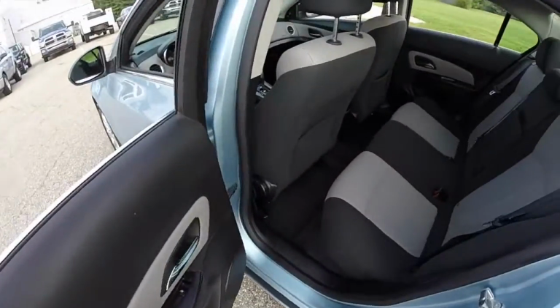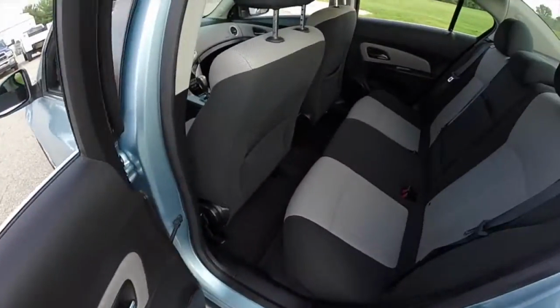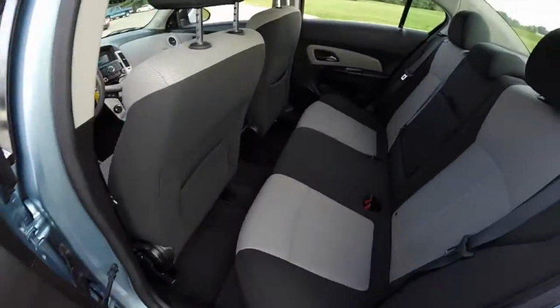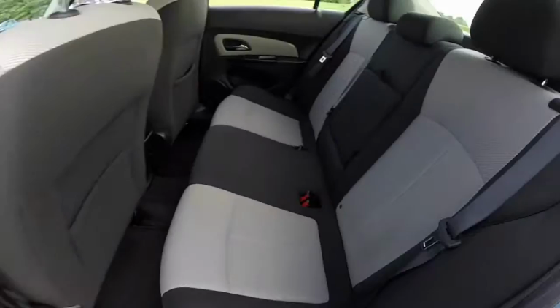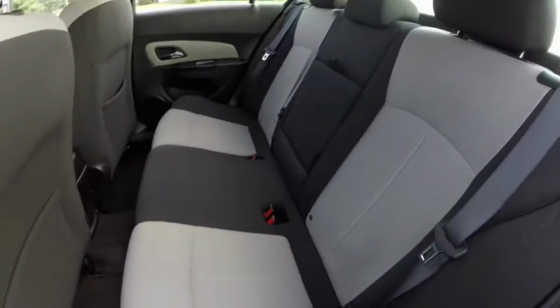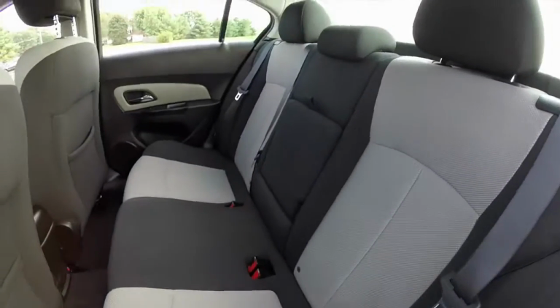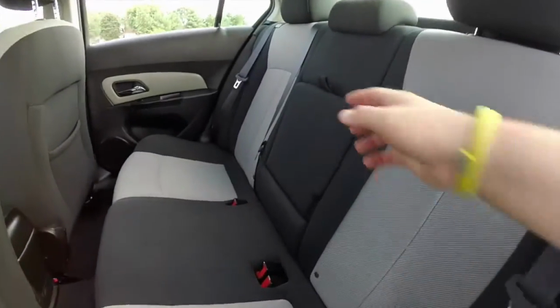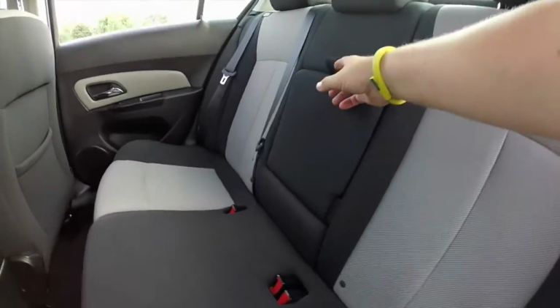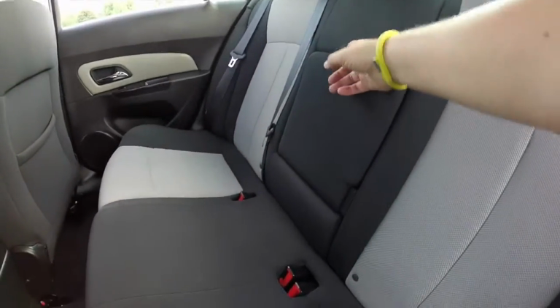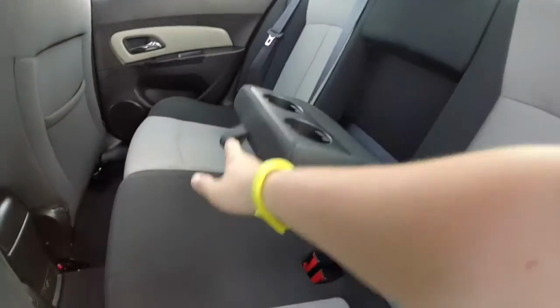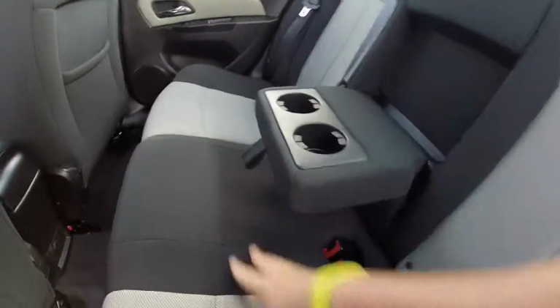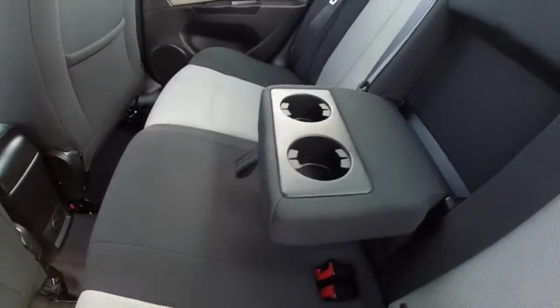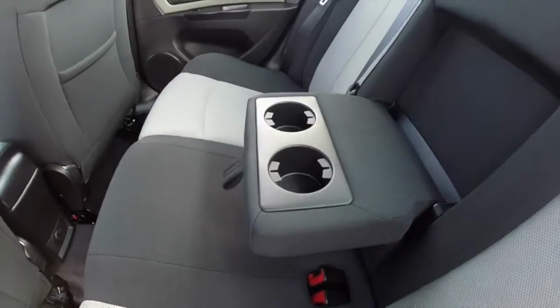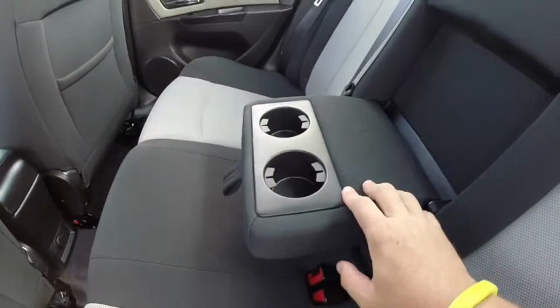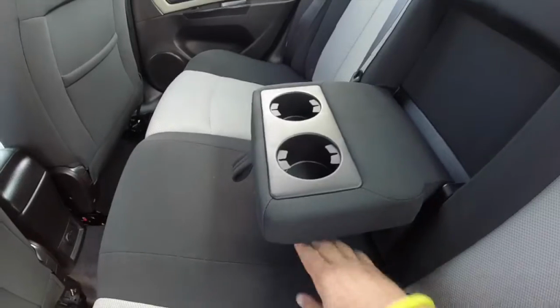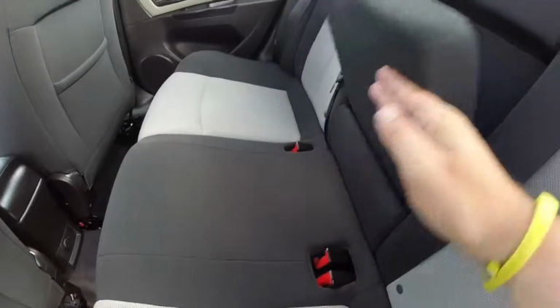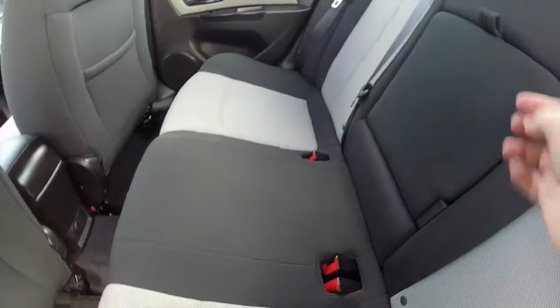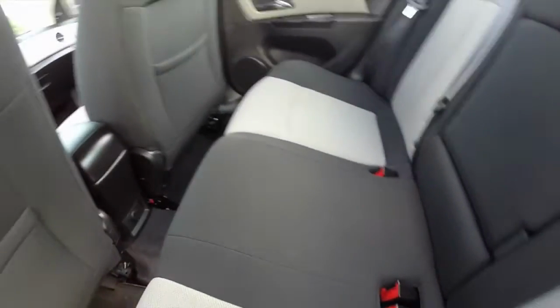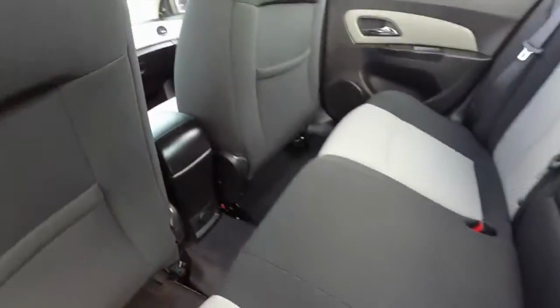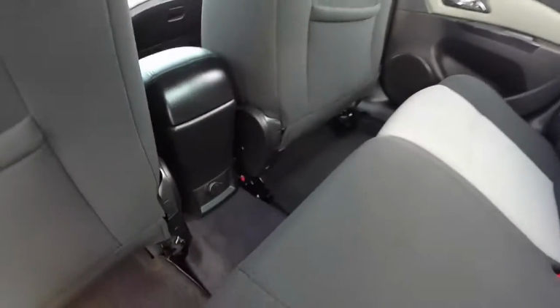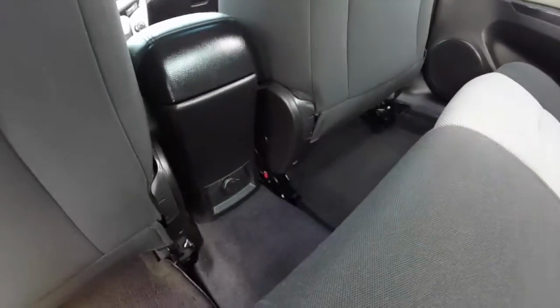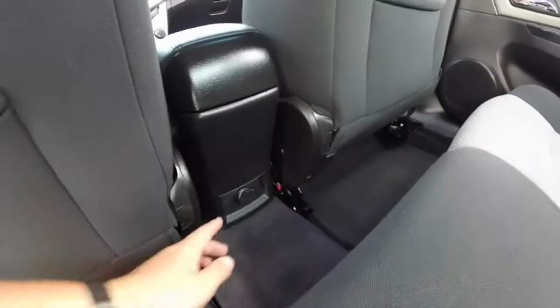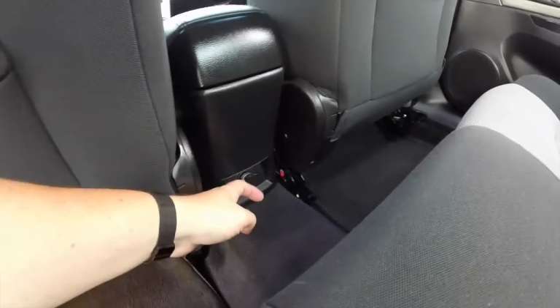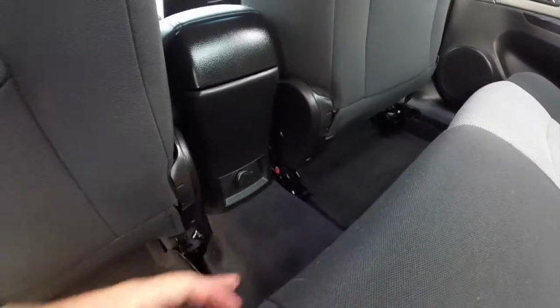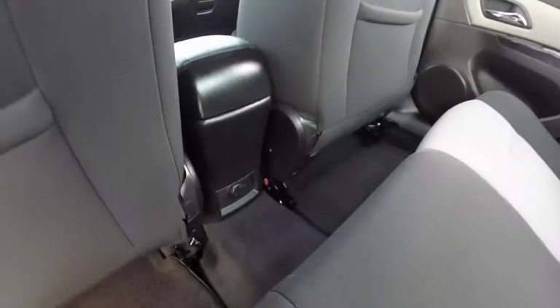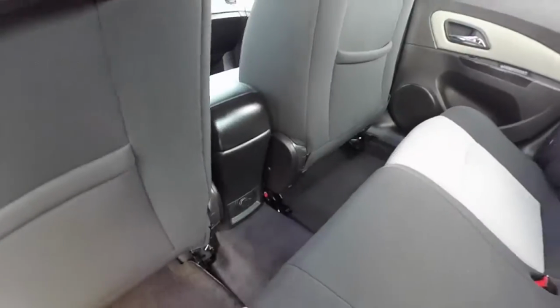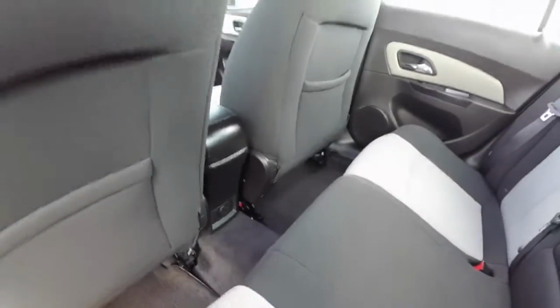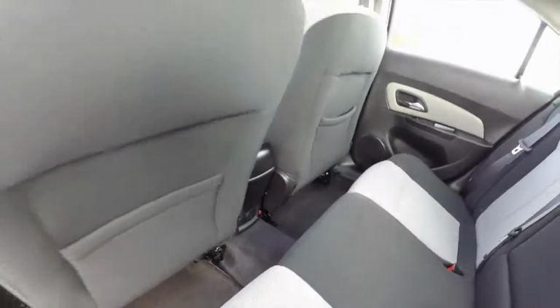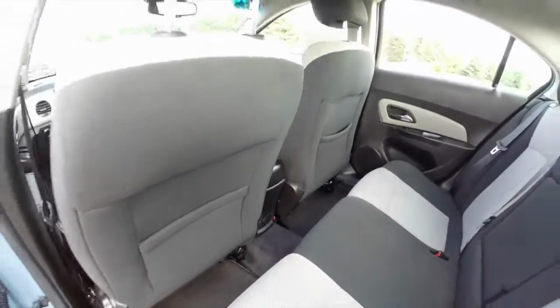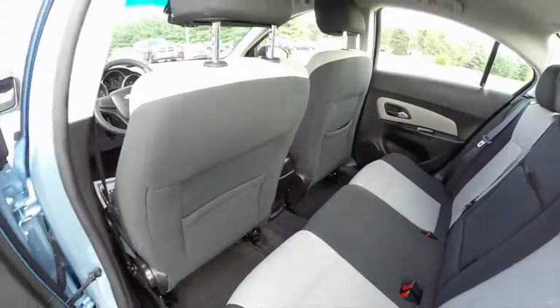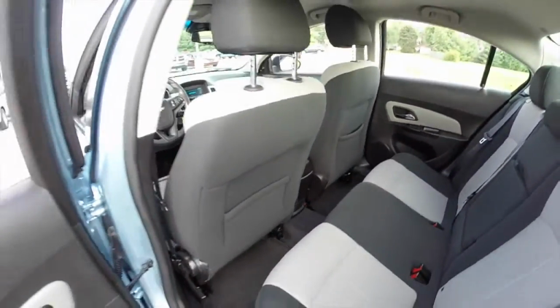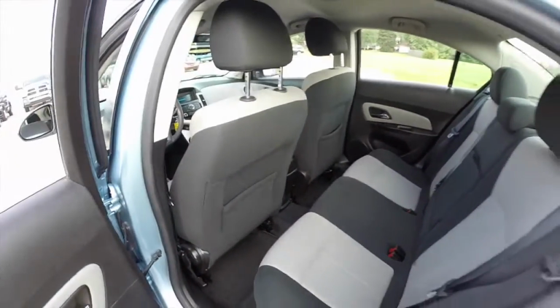Taking a look at the back seat, it does seat three across. There's a fold-down center armrest with dual integrated cup holders. We've also got a power point mounted in the console, and seat back mat pockets as well.